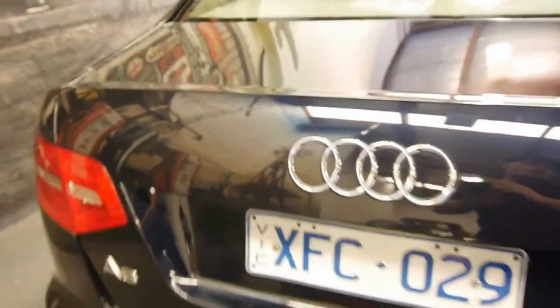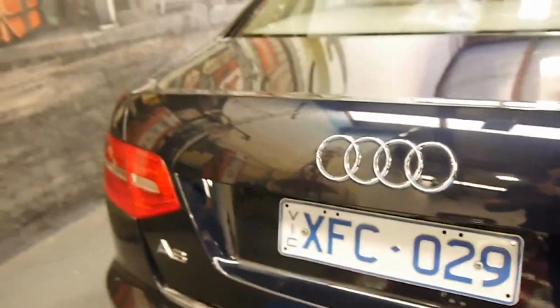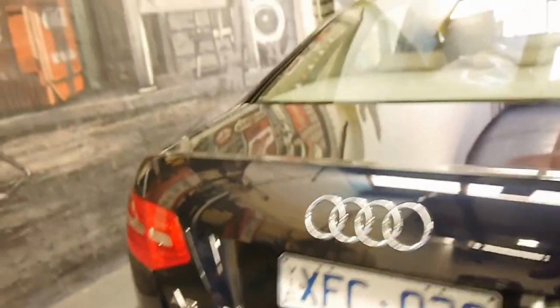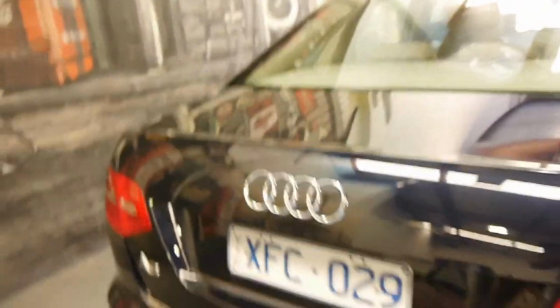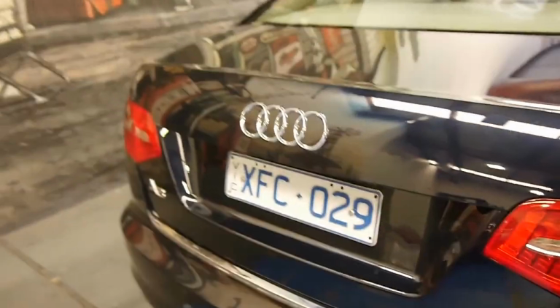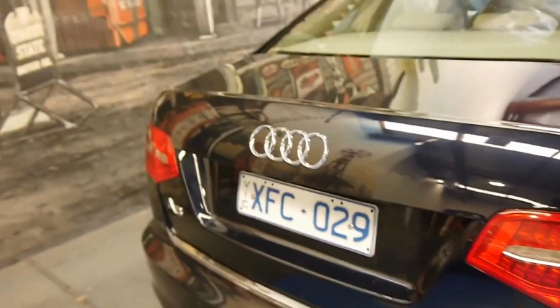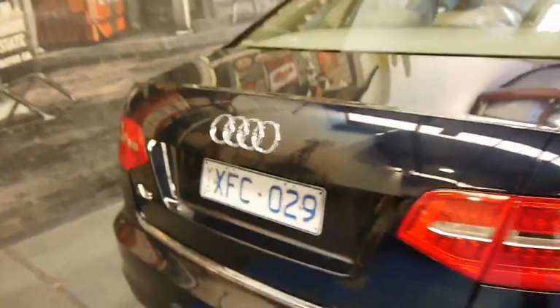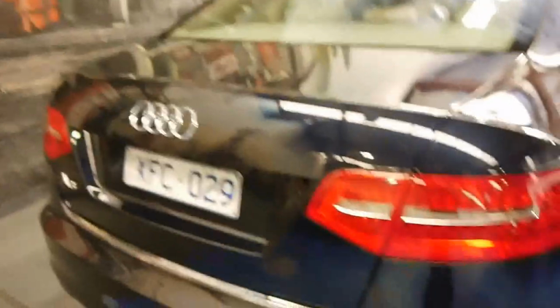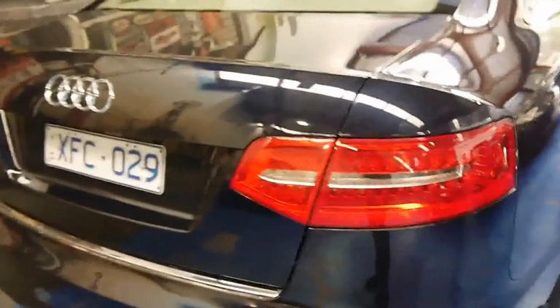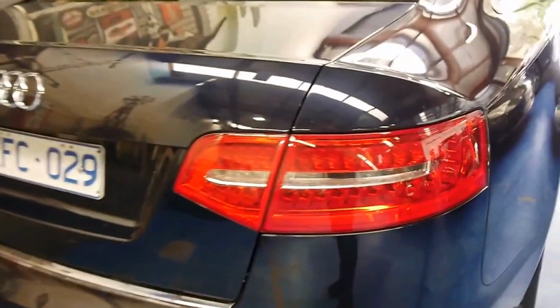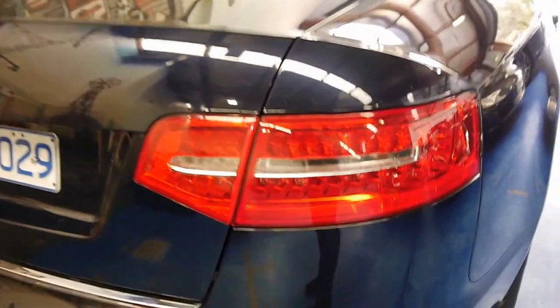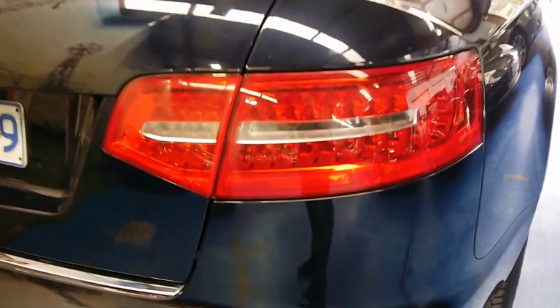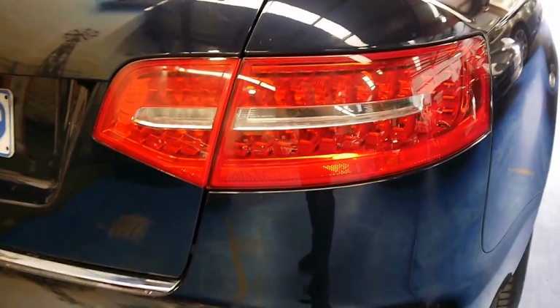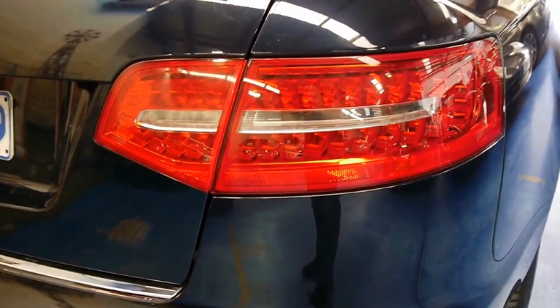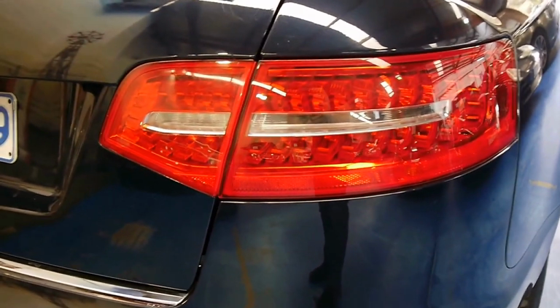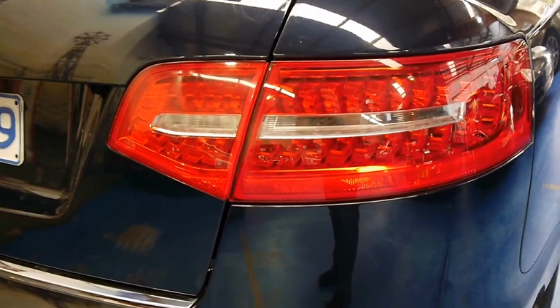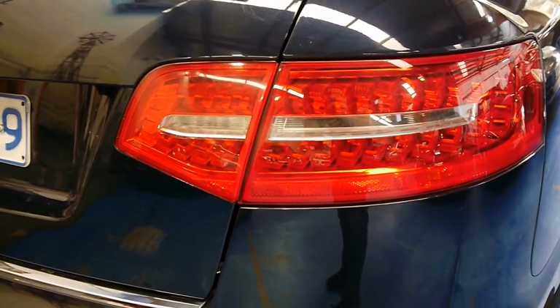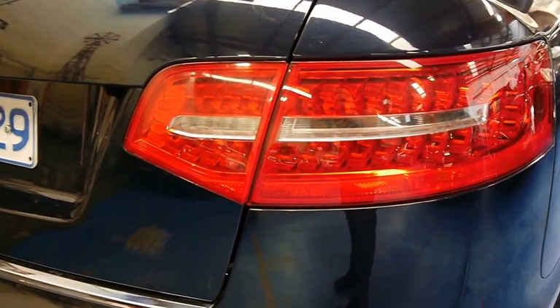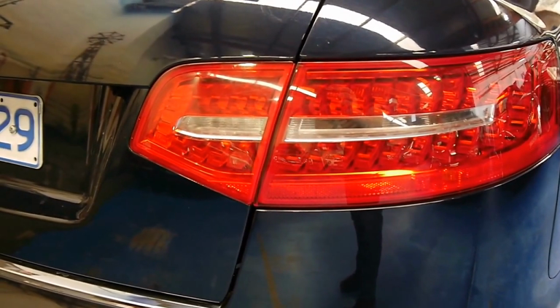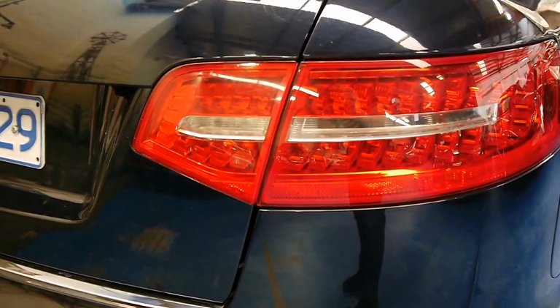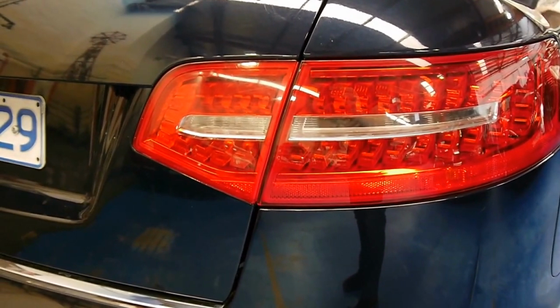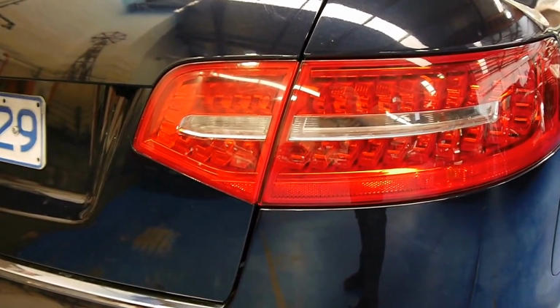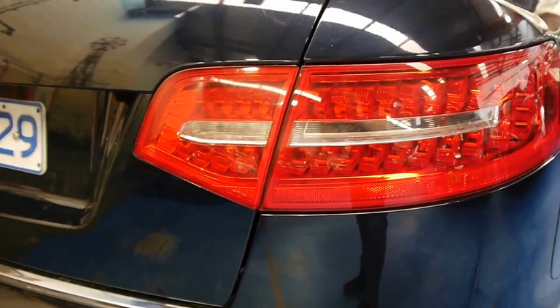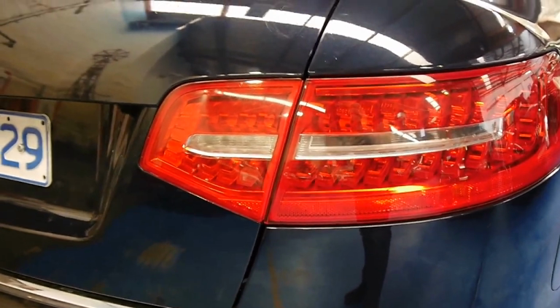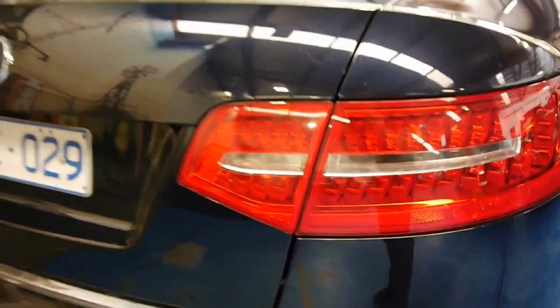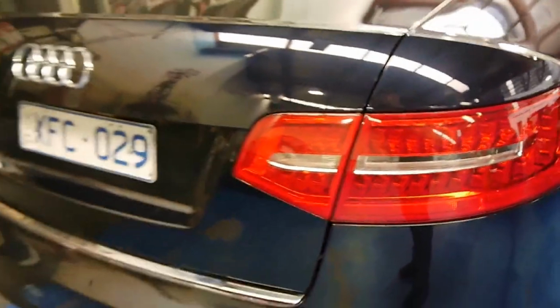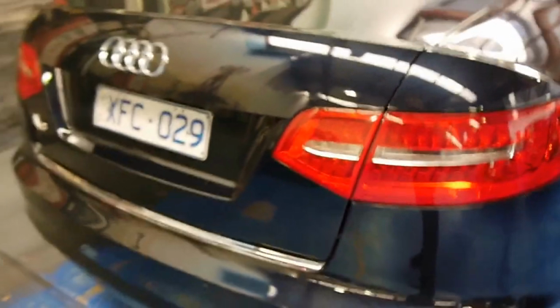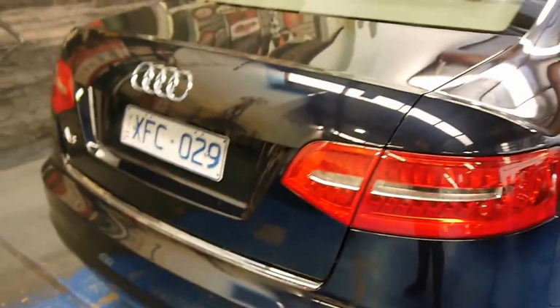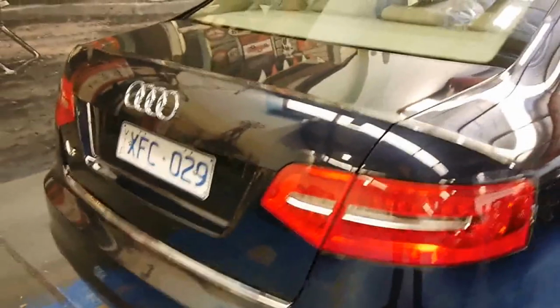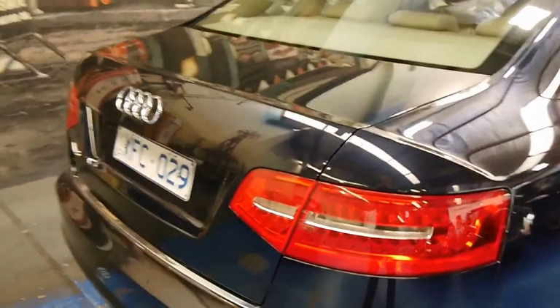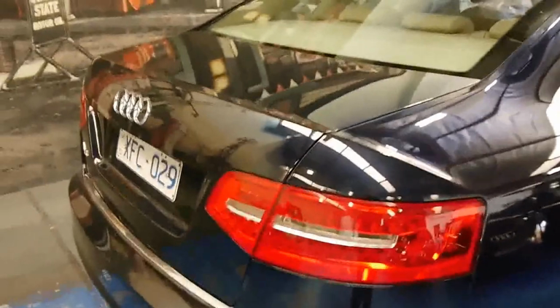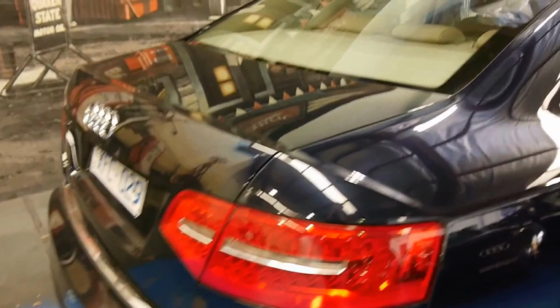There's a full-size spare, which is always nice to have instead of run-flats that BMW likes to use at the moment. A good way to tell the facelift on this model is the rear tail lights and how they went to LED — this is the facelift, of course.